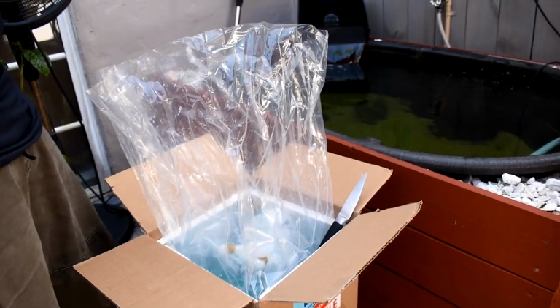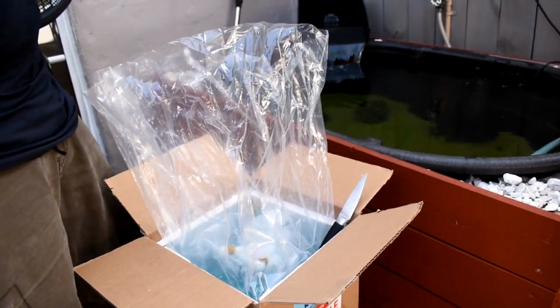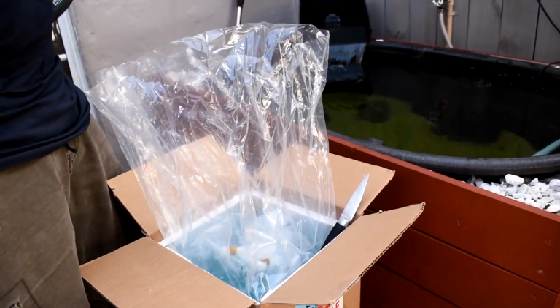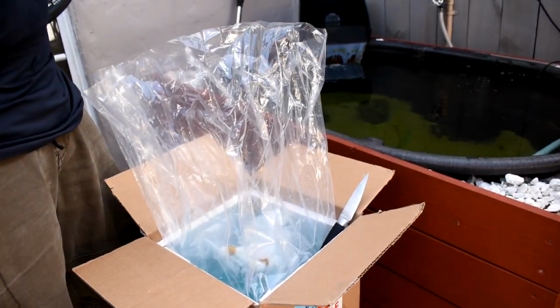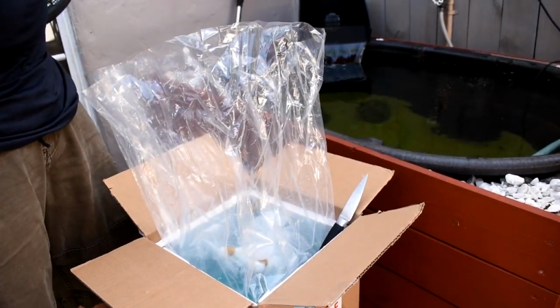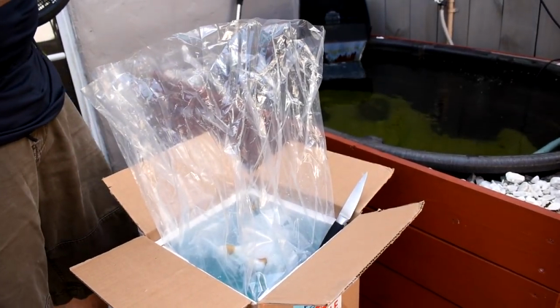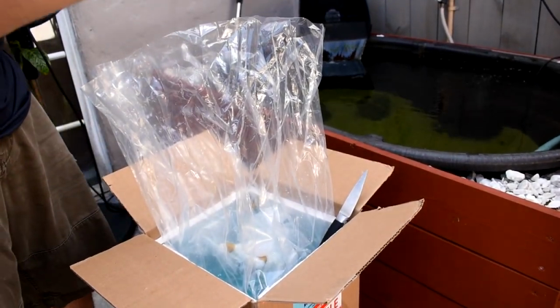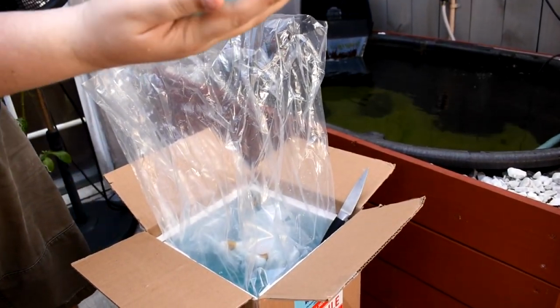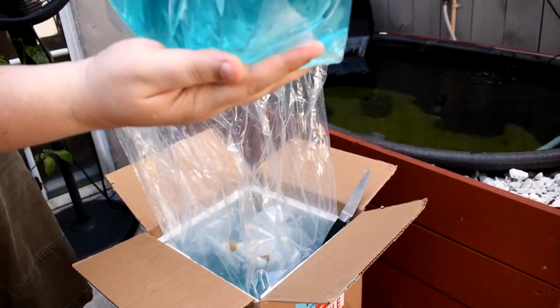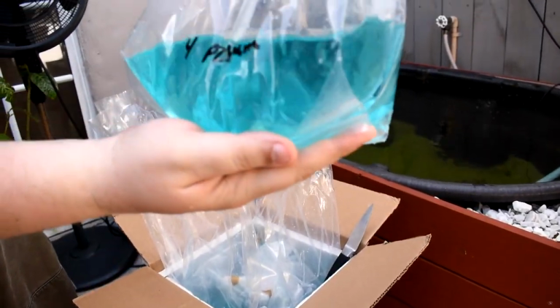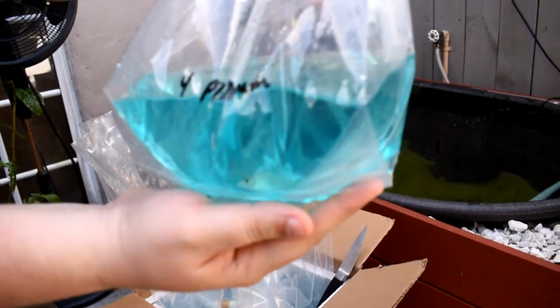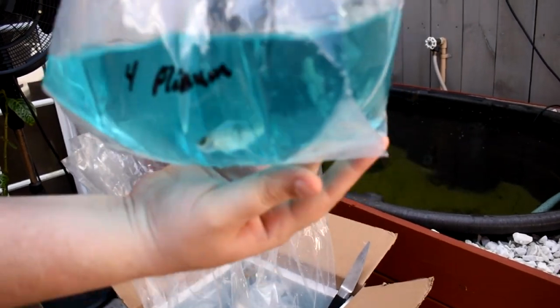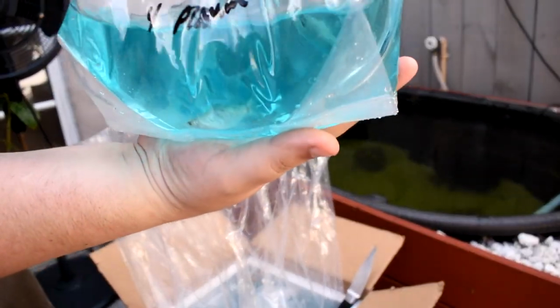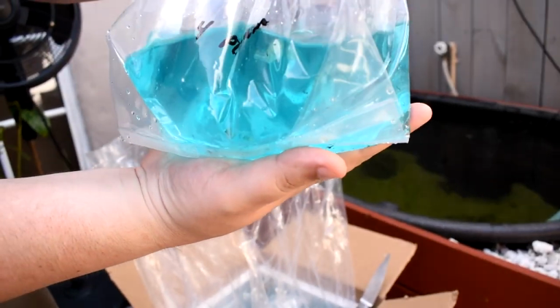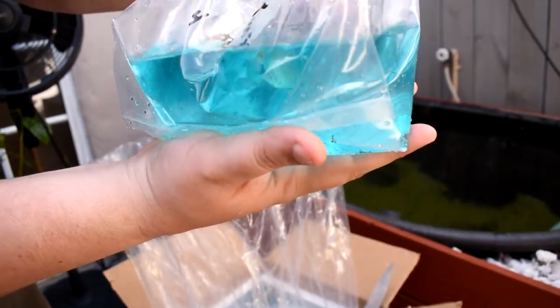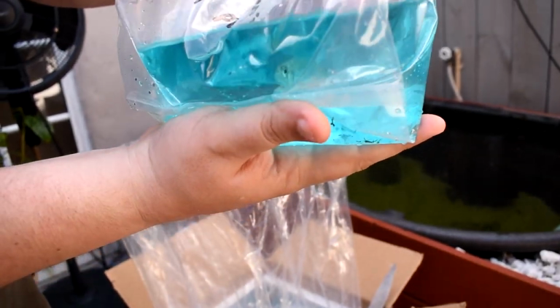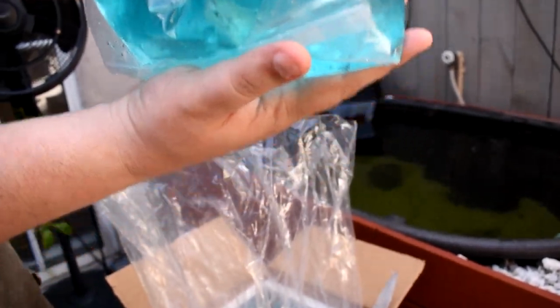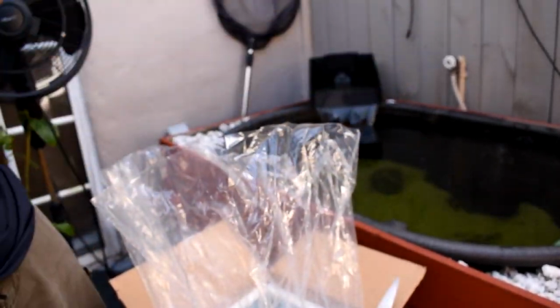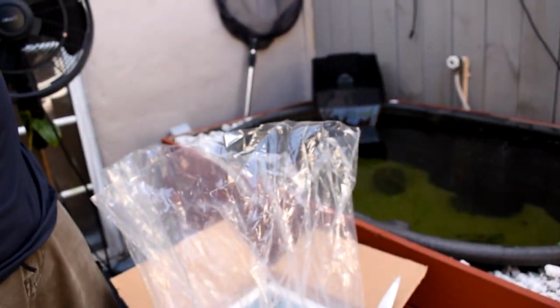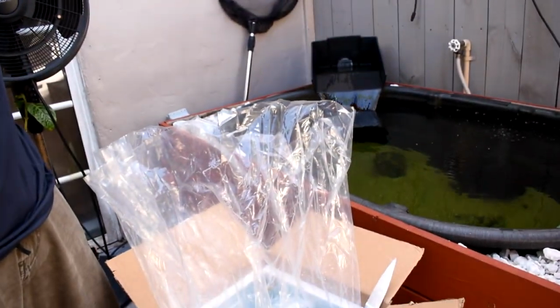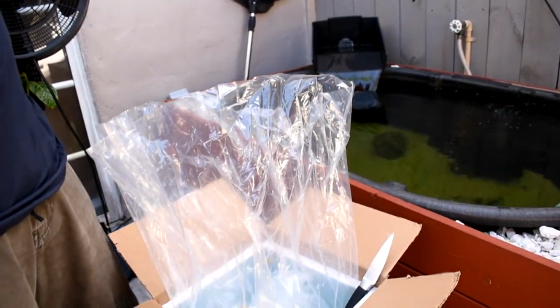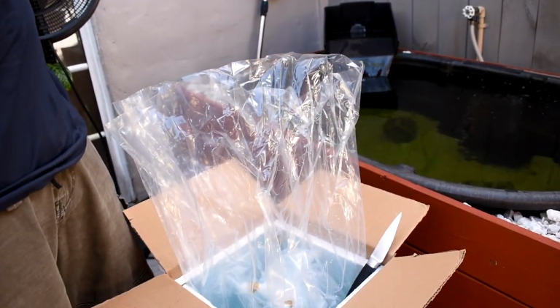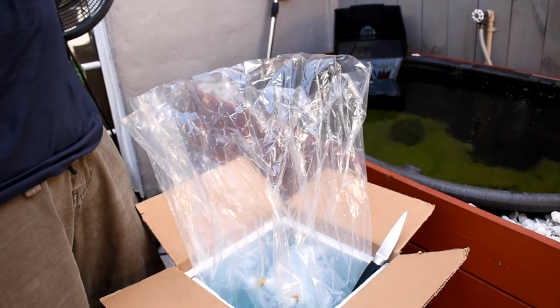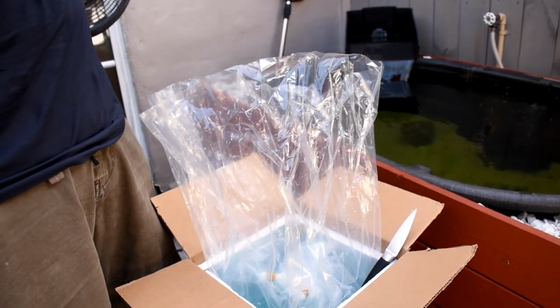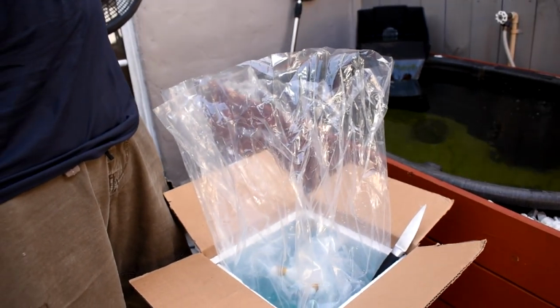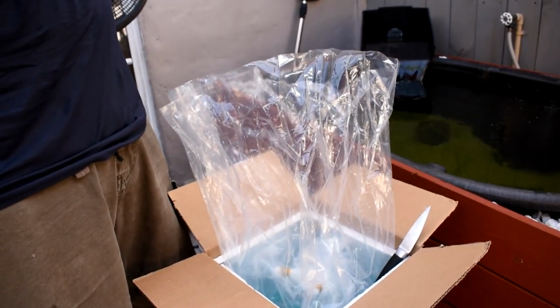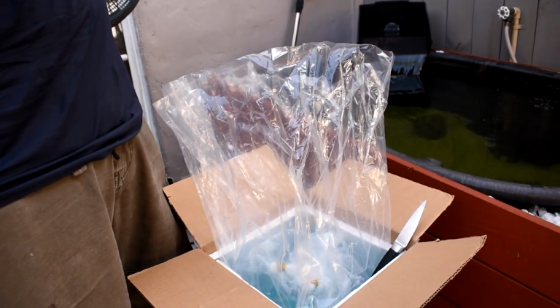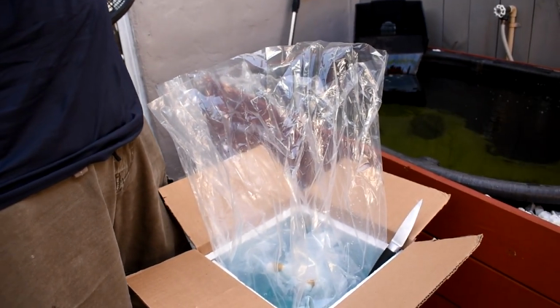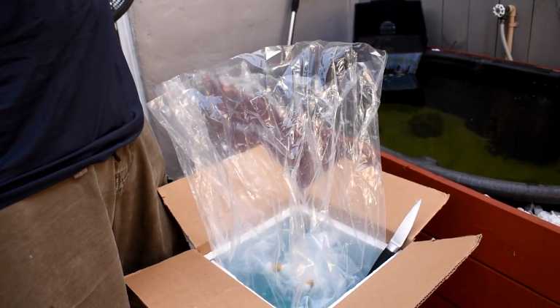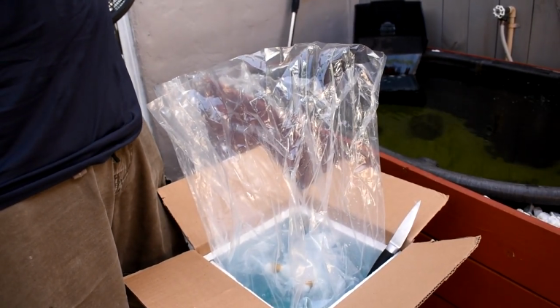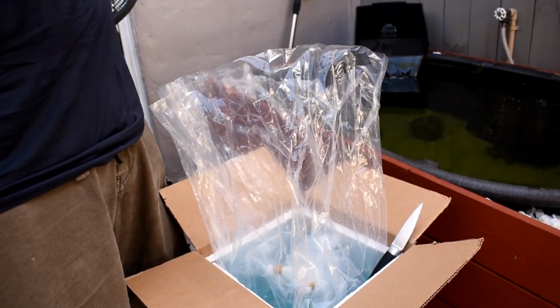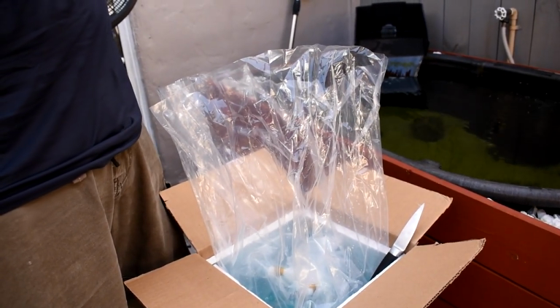These fish were shipped FedEx overnight and they were actually in the bag anywhere from 12 to 24 hours — not that much time at all. If you can get overnight shipping I would definitely suggest that; I've never had a problem.